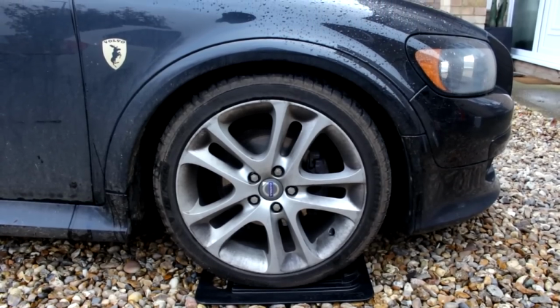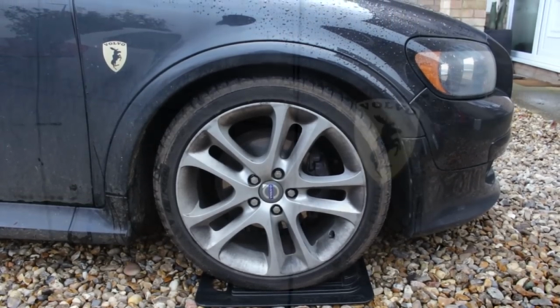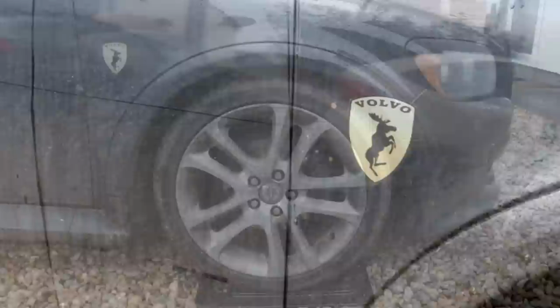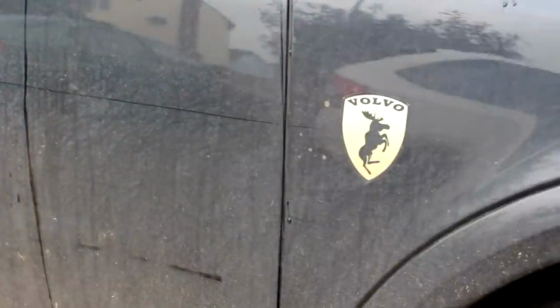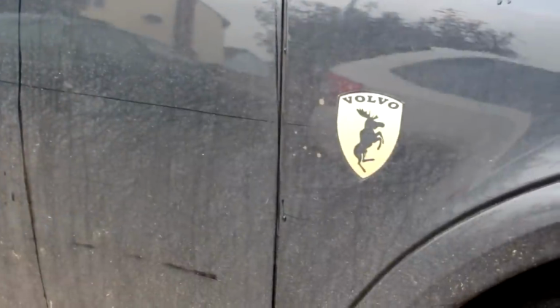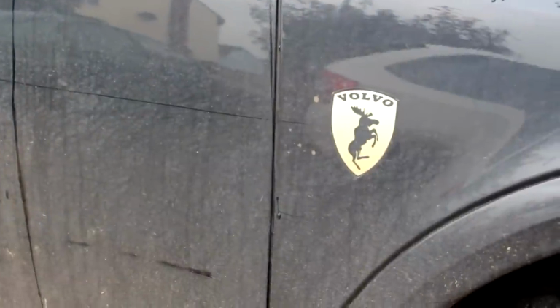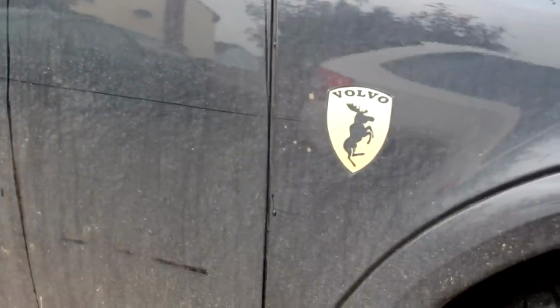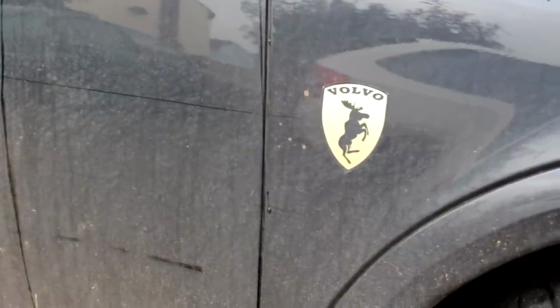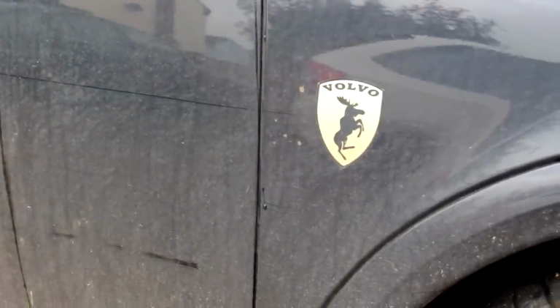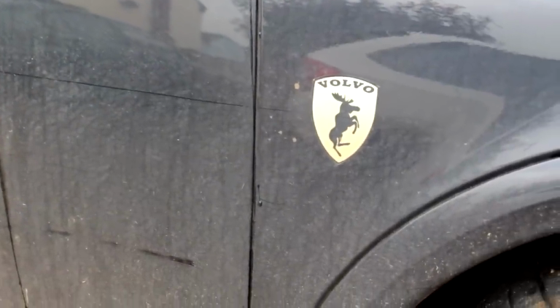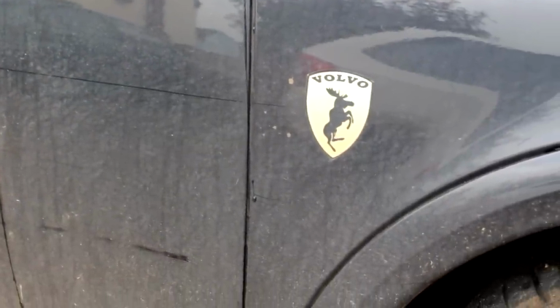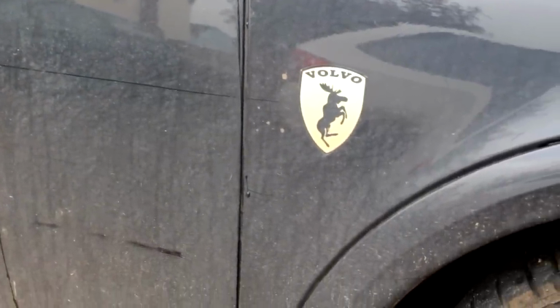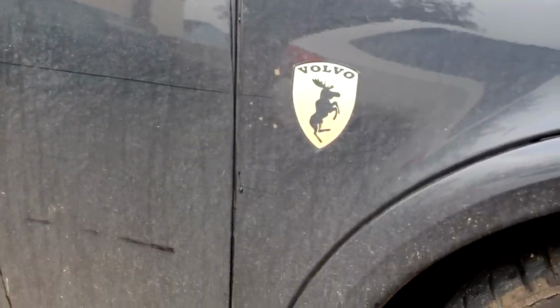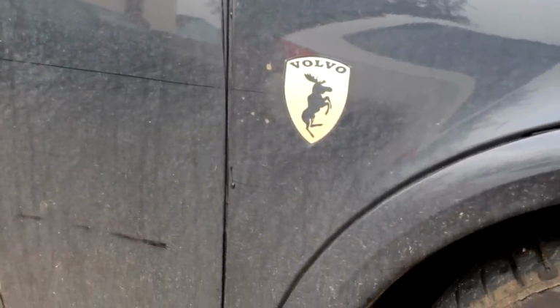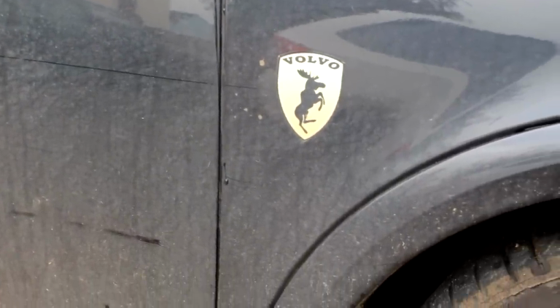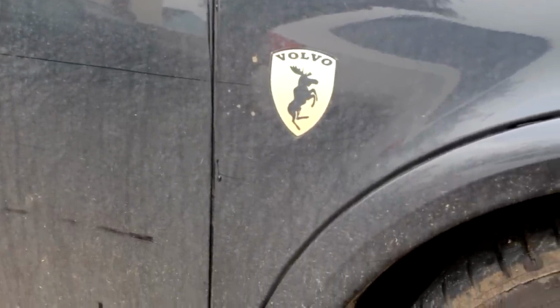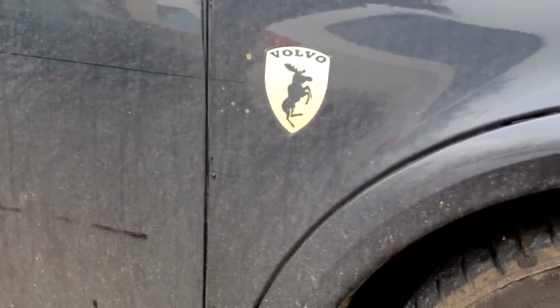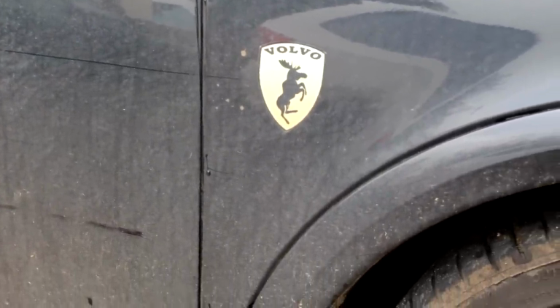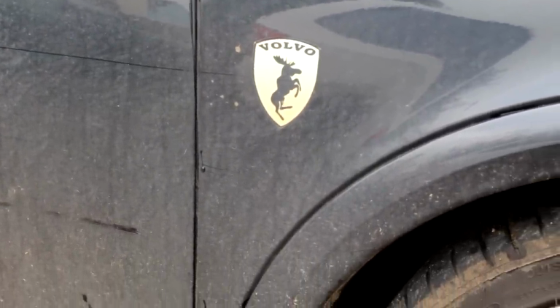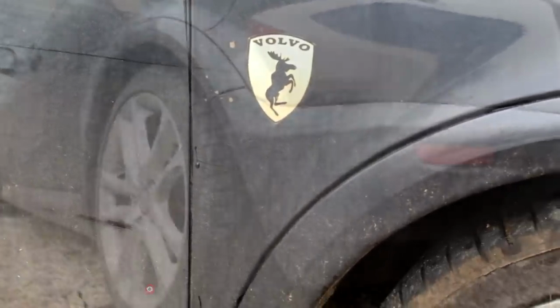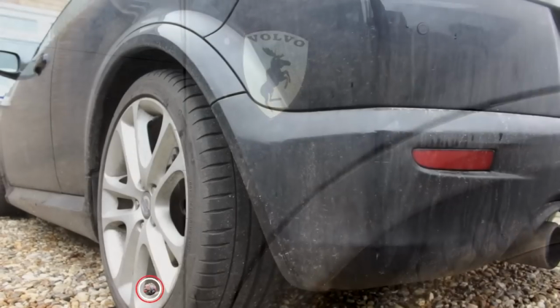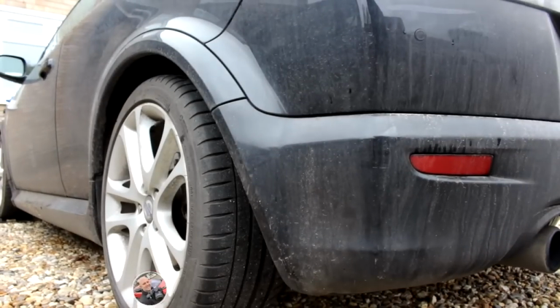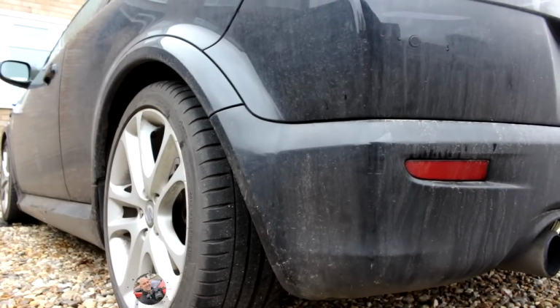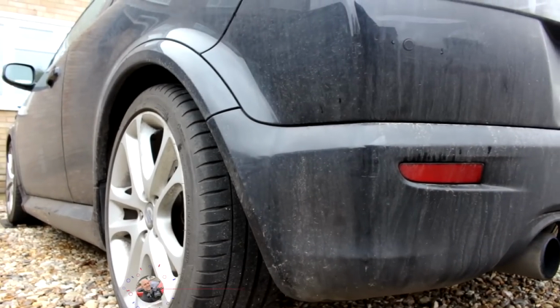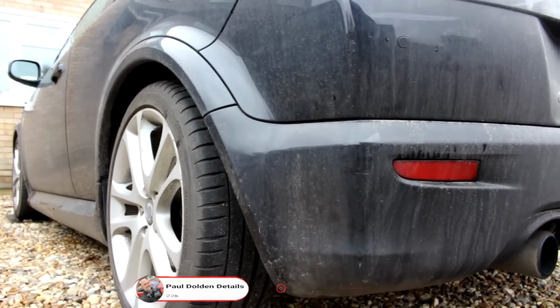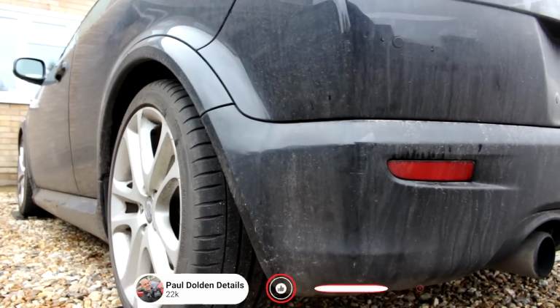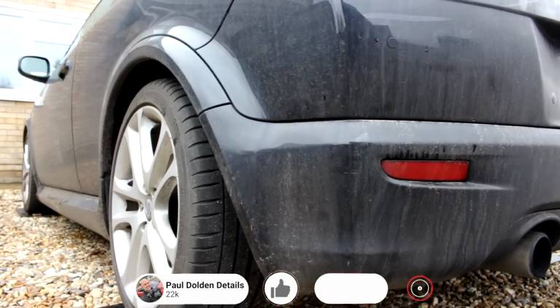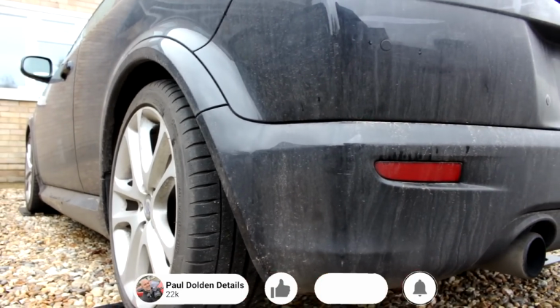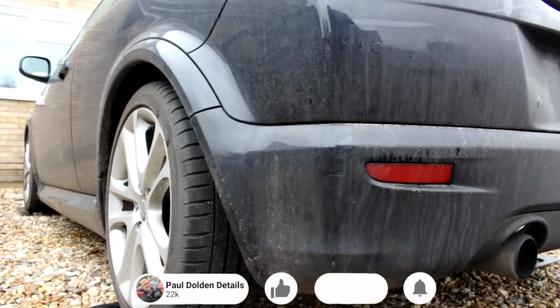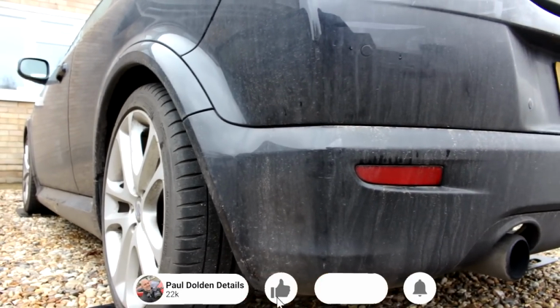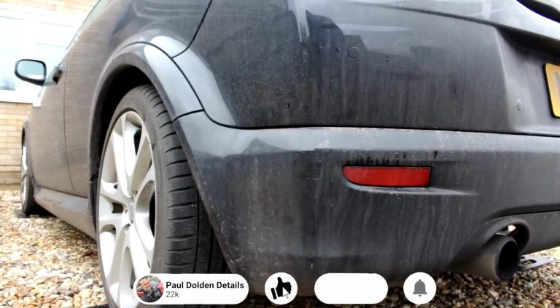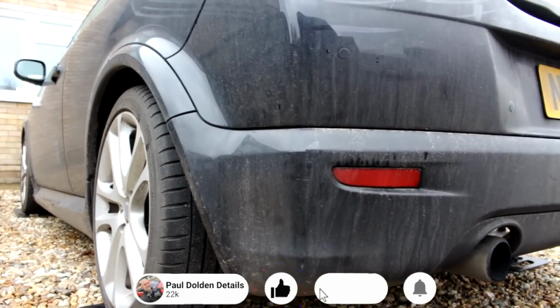Welcome back to the Flying Moose channel, welcome back to the Pool and Details channel. That is more of a prancing moose, all the way from Switzerland — no, he lives around the corner.